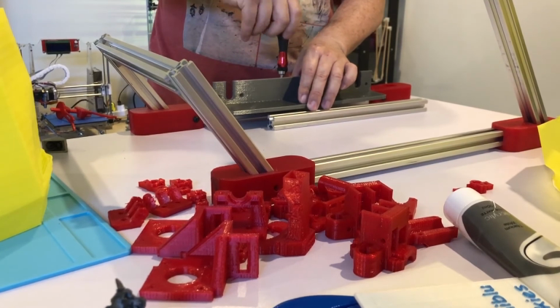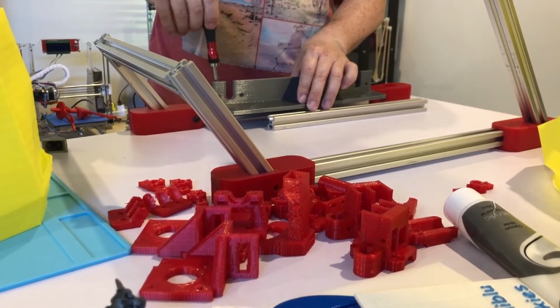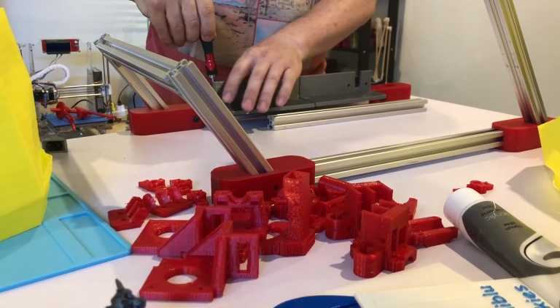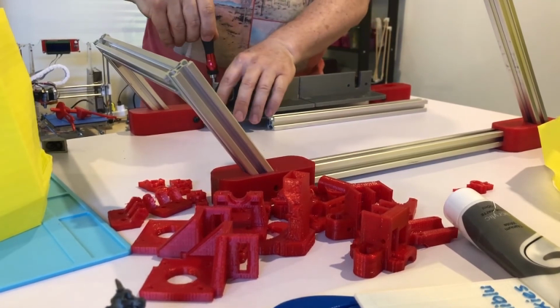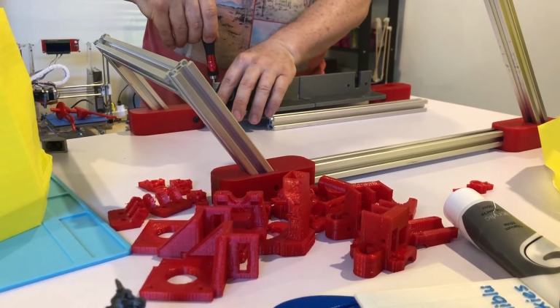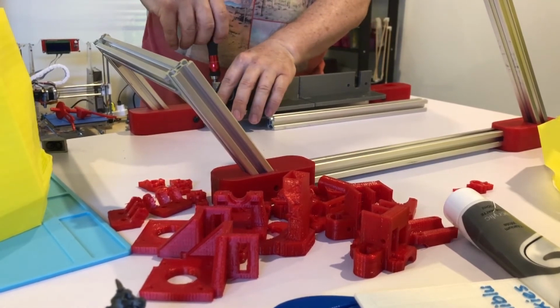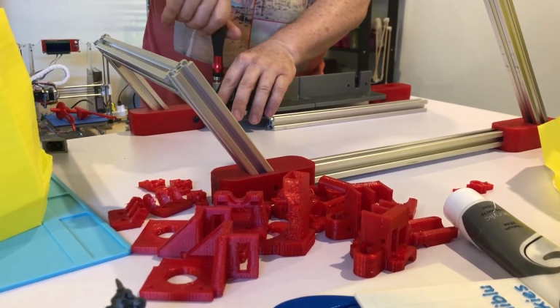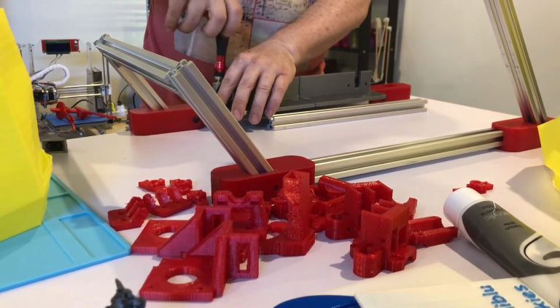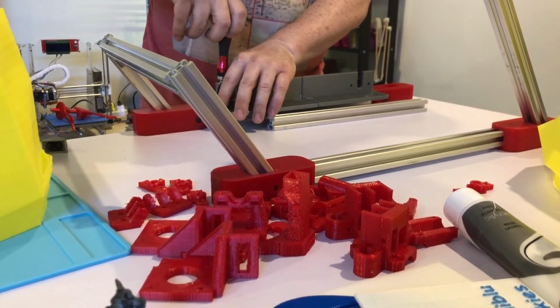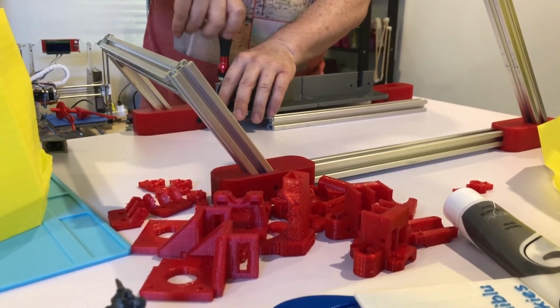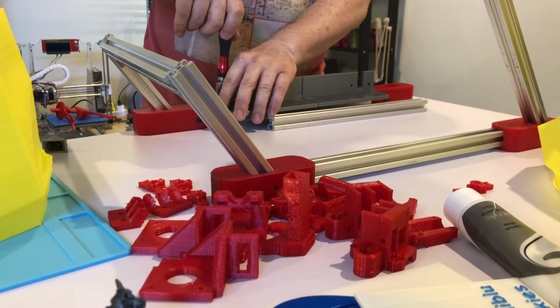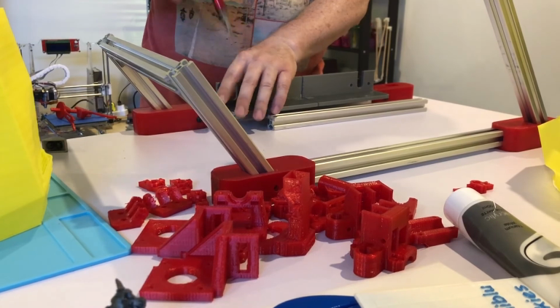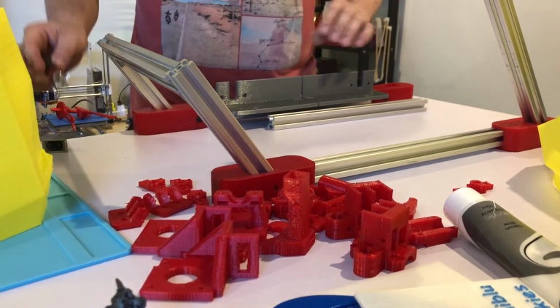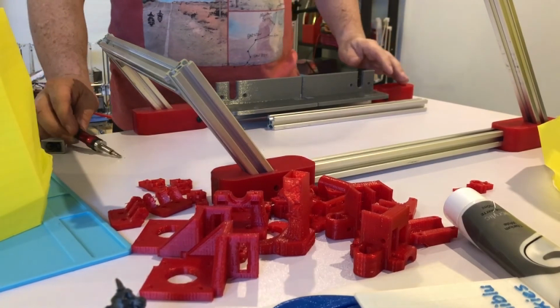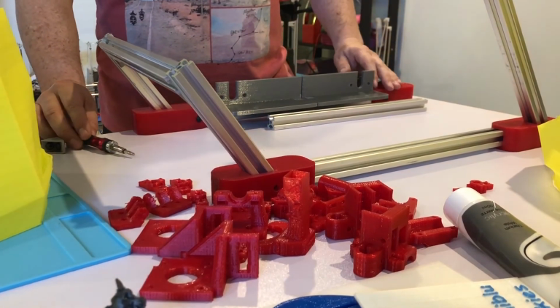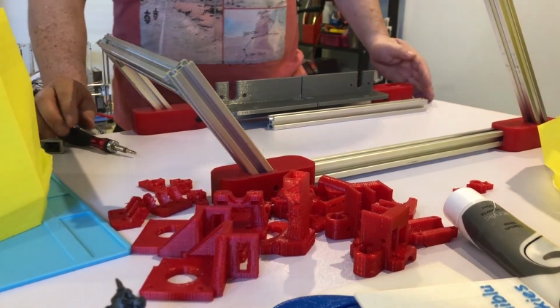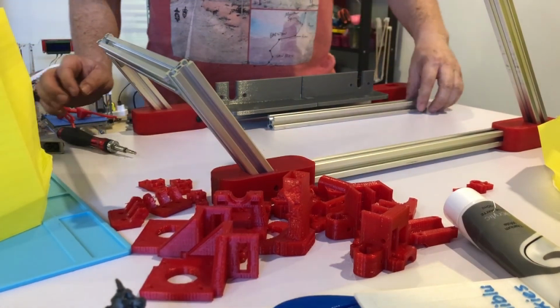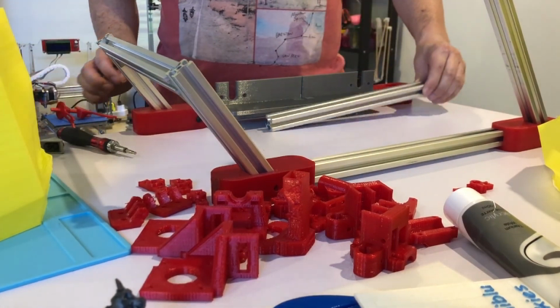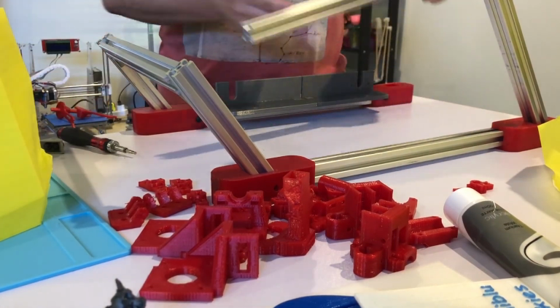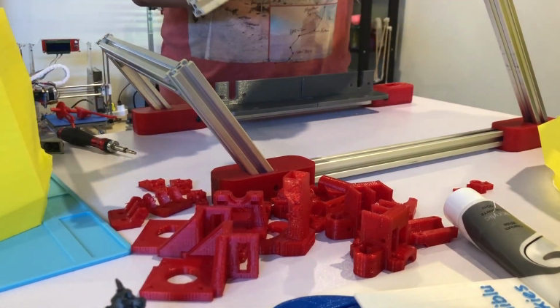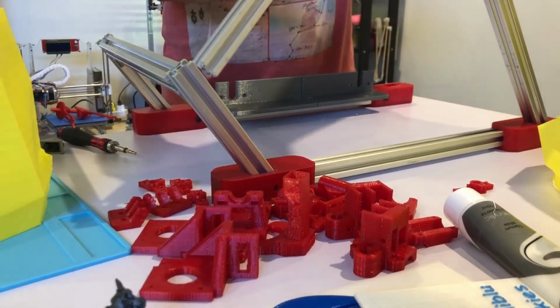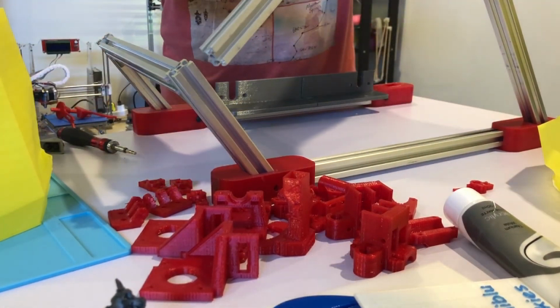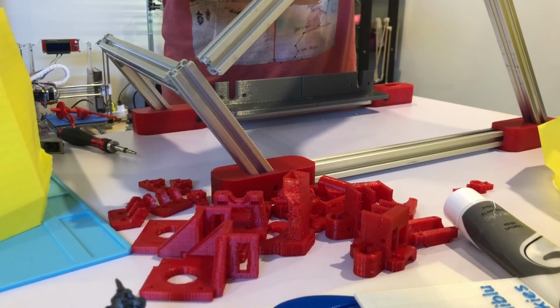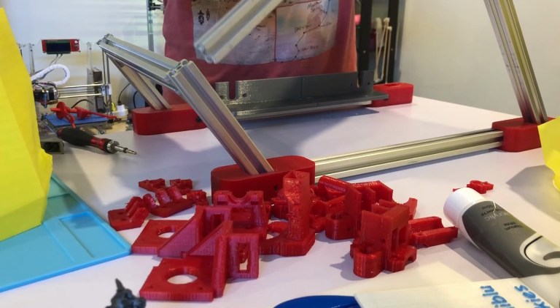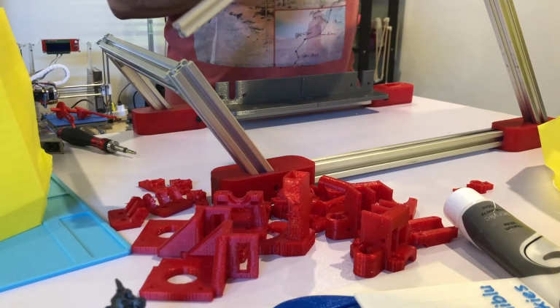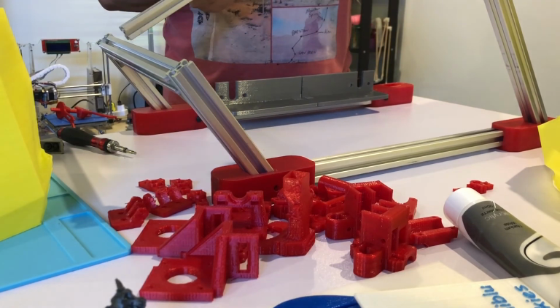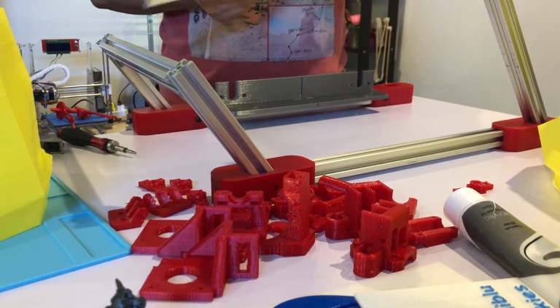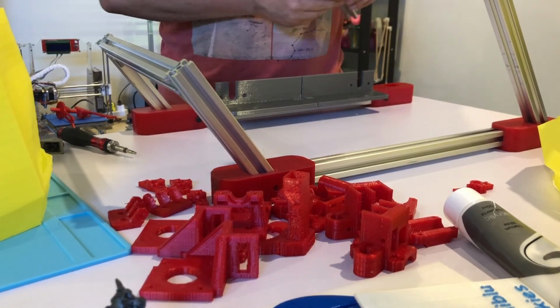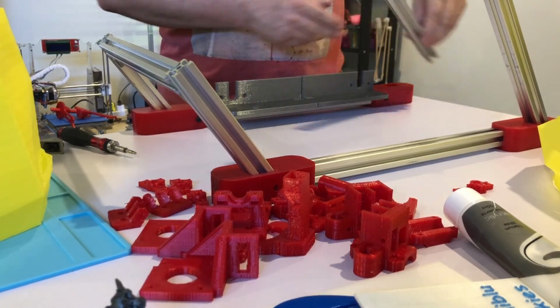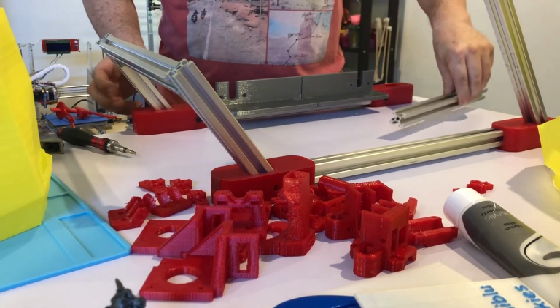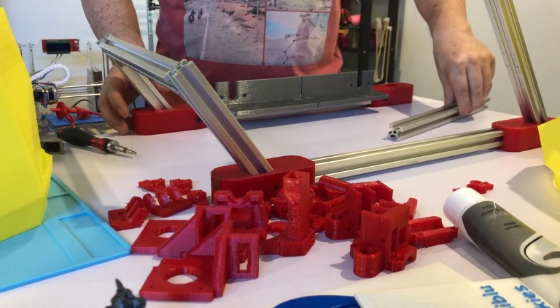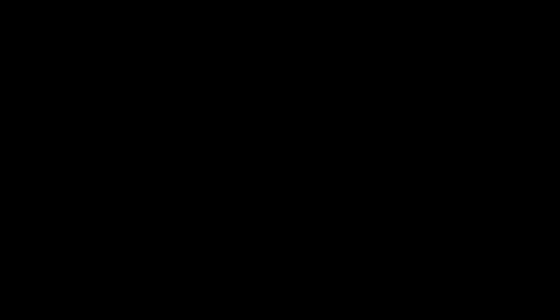This is as far as I can go without the aluminum extrusion that's still in the post. I'm also waiting for my electronics from Banggood and from AliExpress. Like and subscribe — thank you.